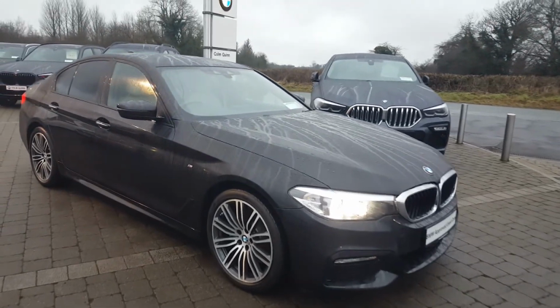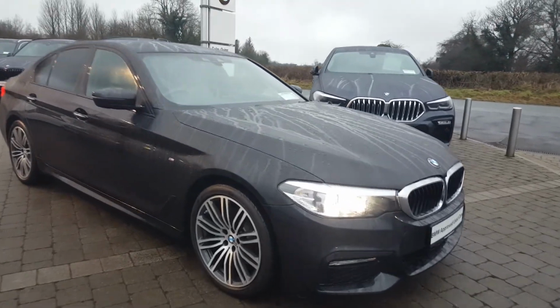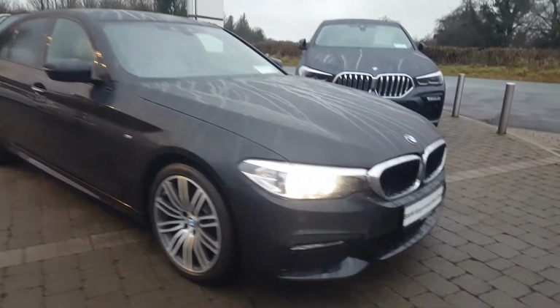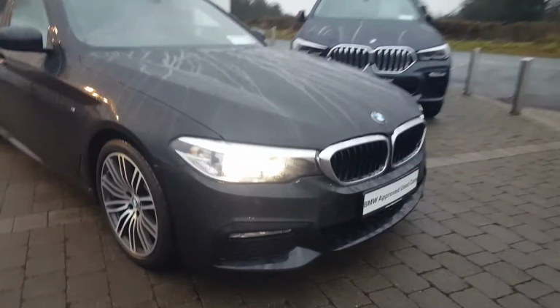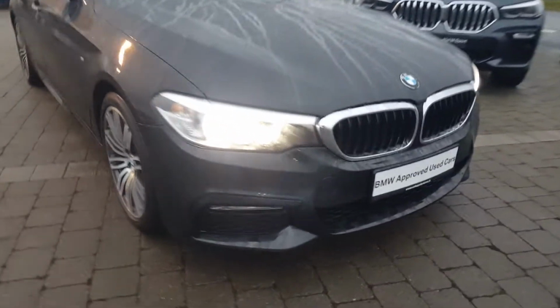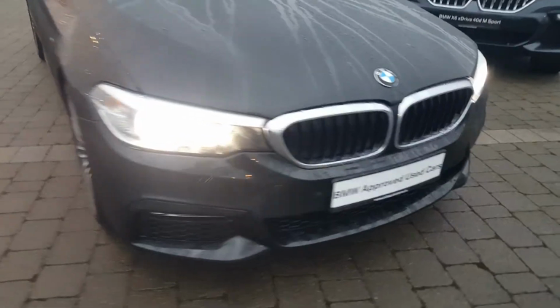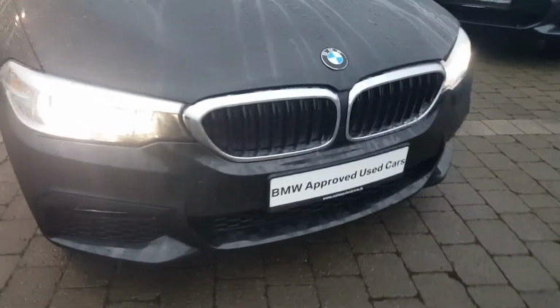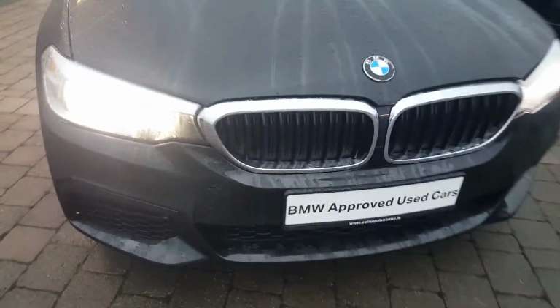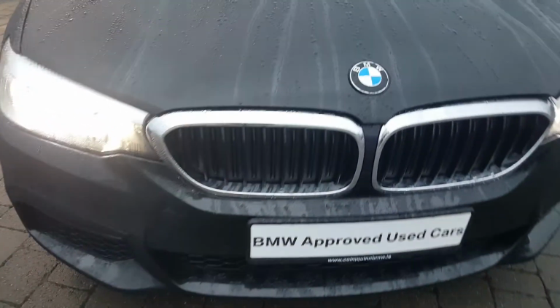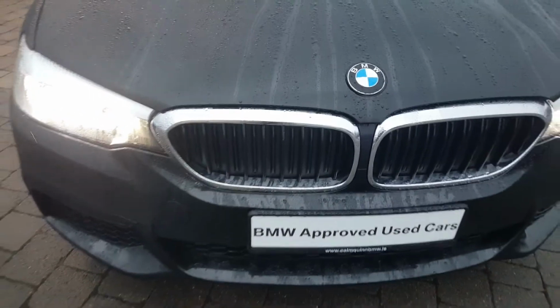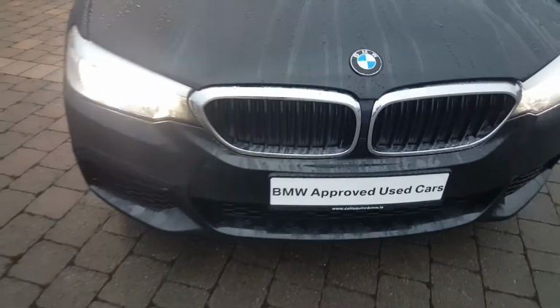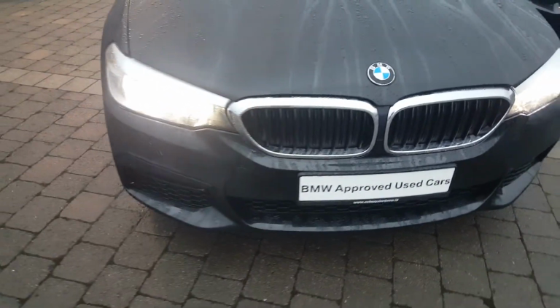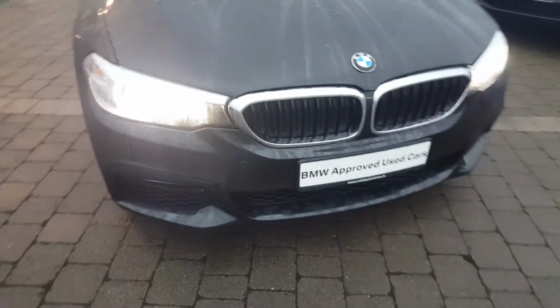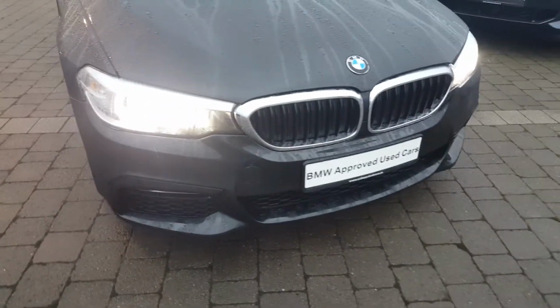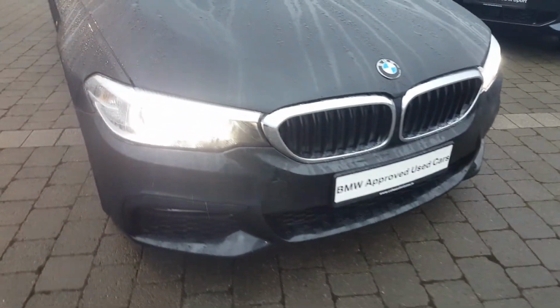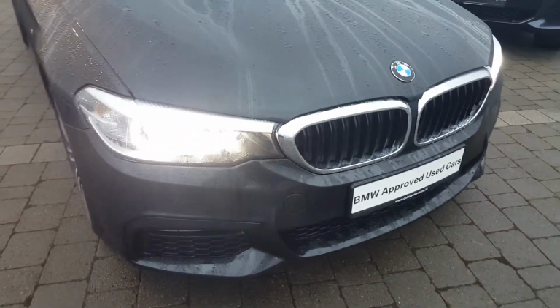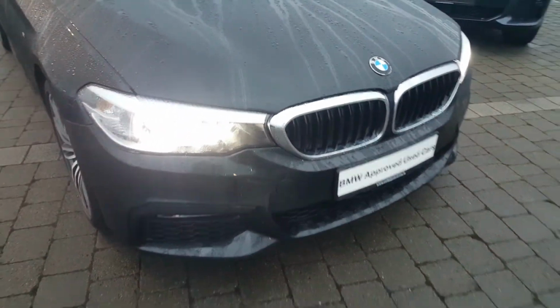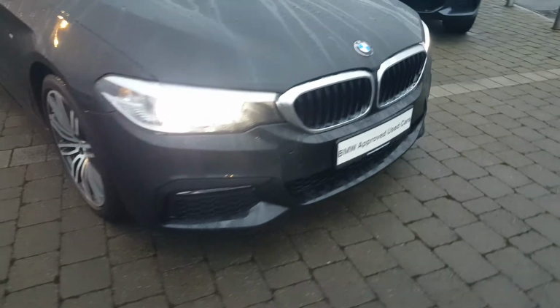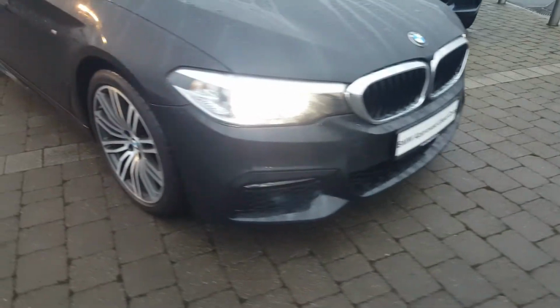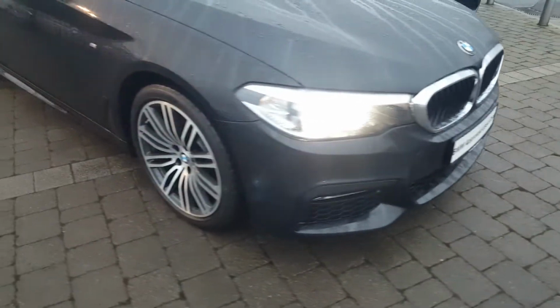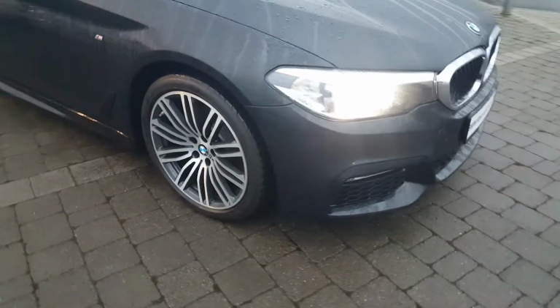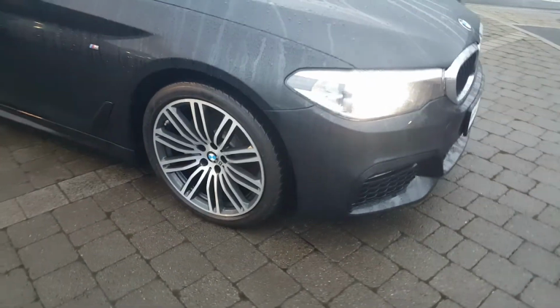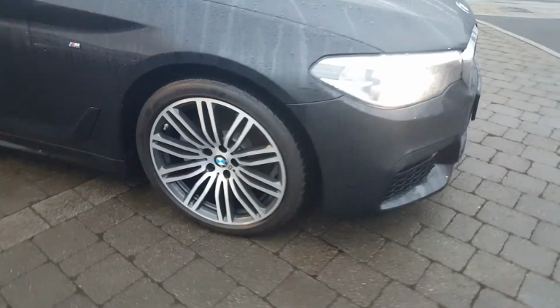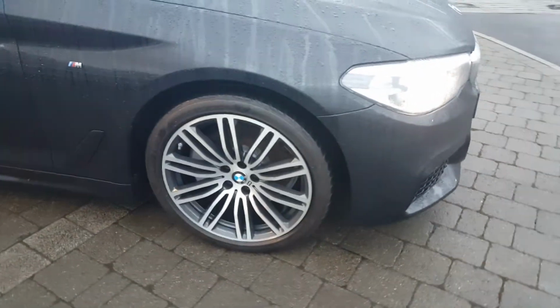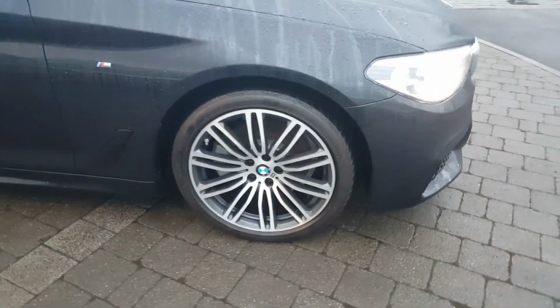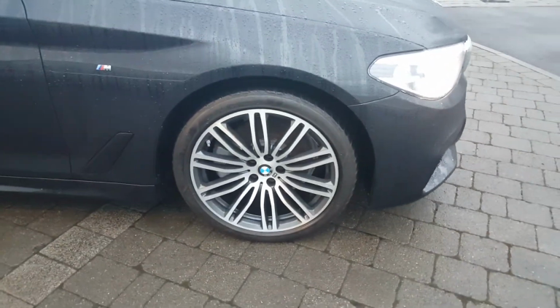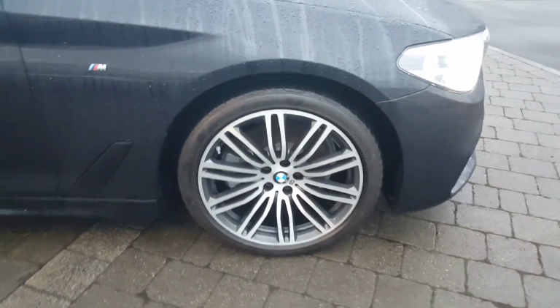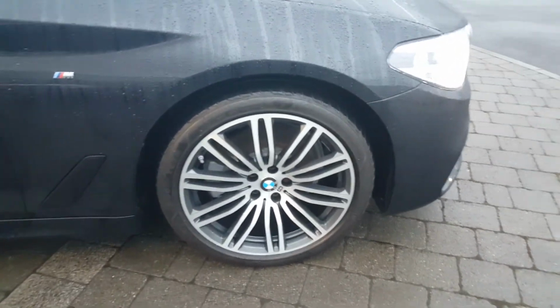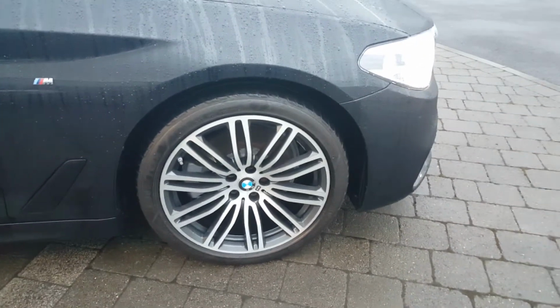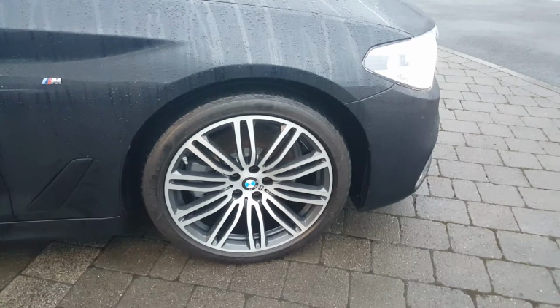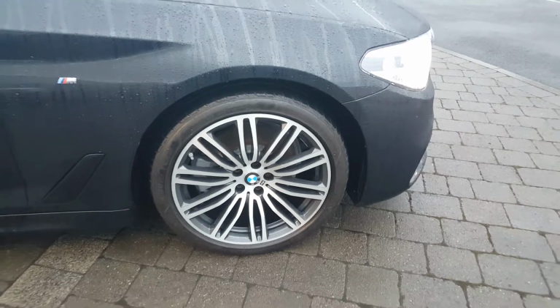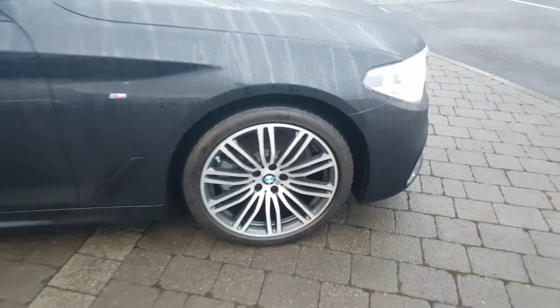Take a look at the front — you can see the lovely finish on the black grille. You have your LED fog lights and your front parking sensors. 19-inch double spoke light M Sport alloys and run flat tyres.